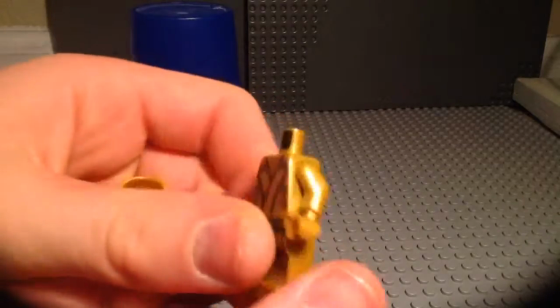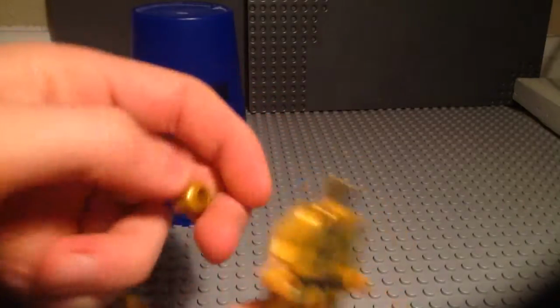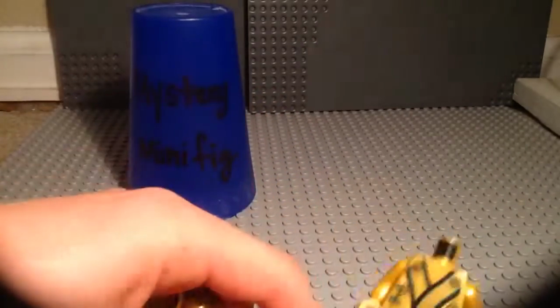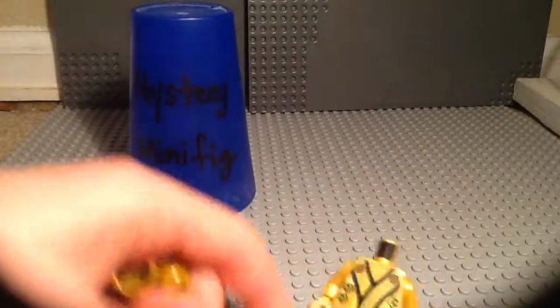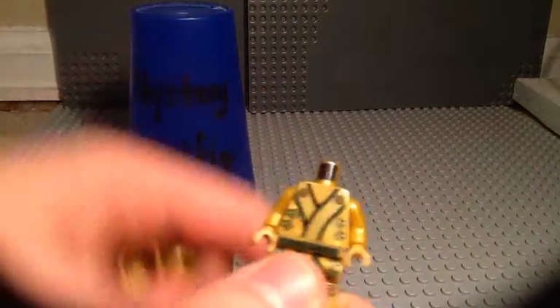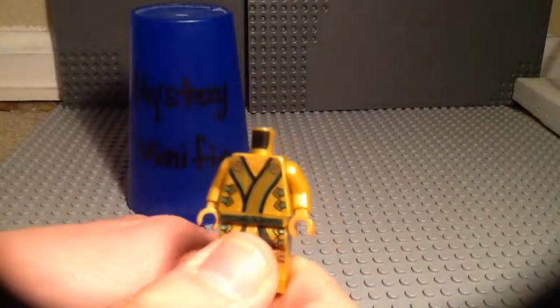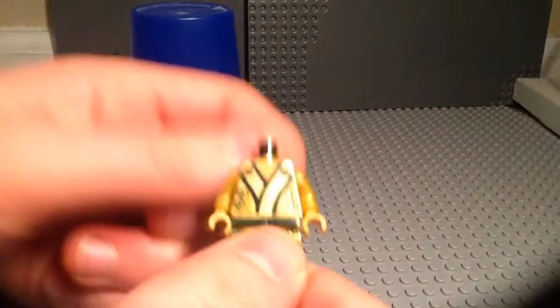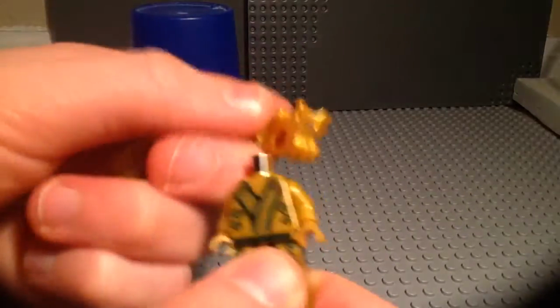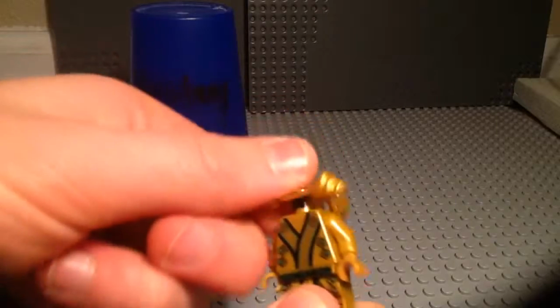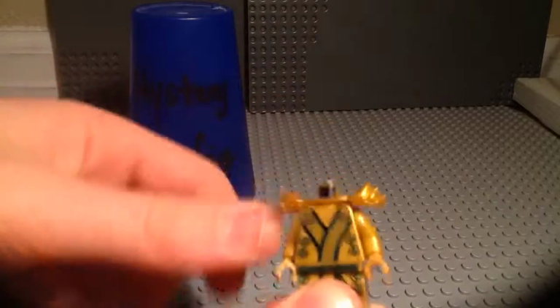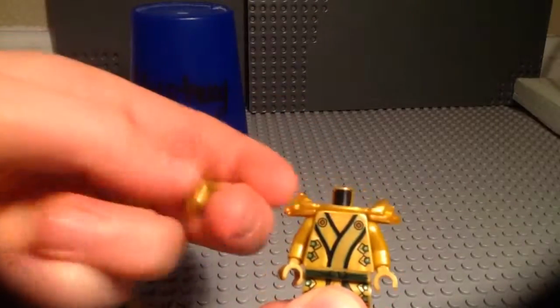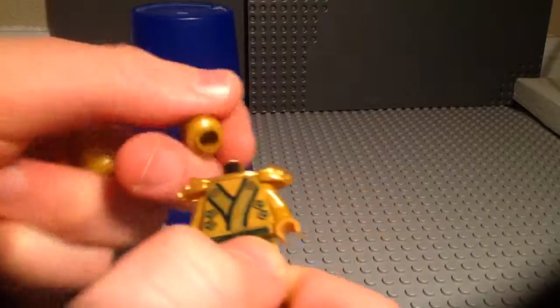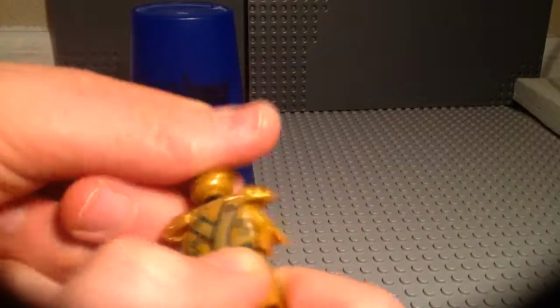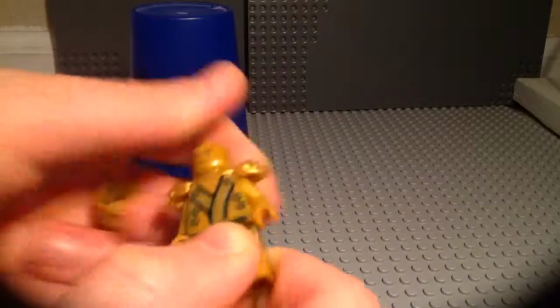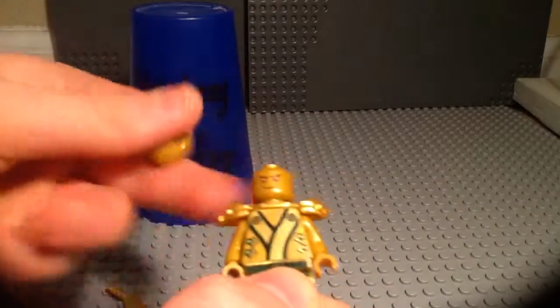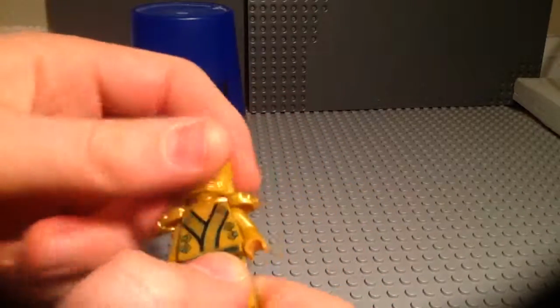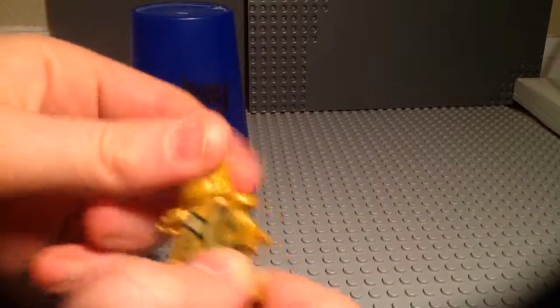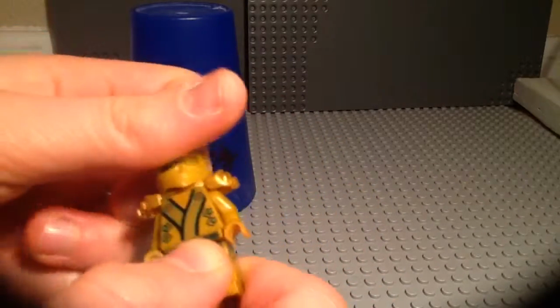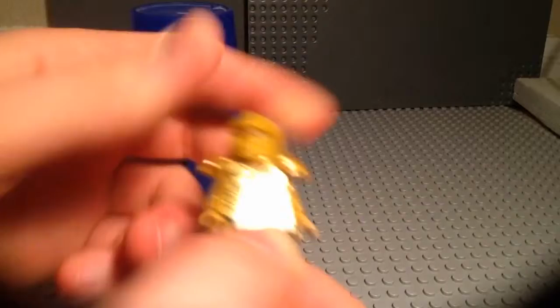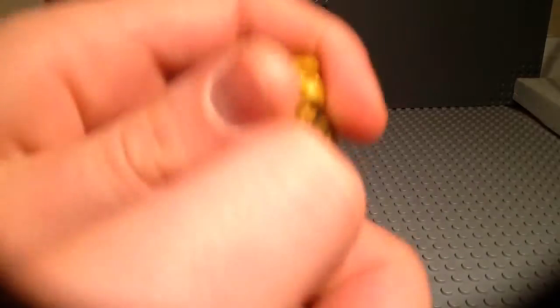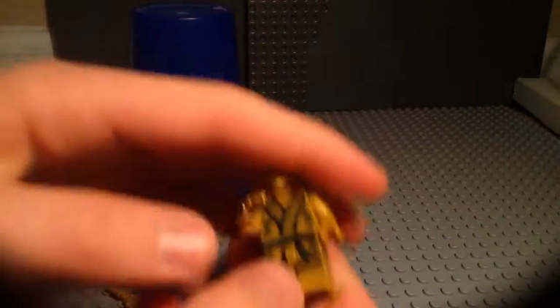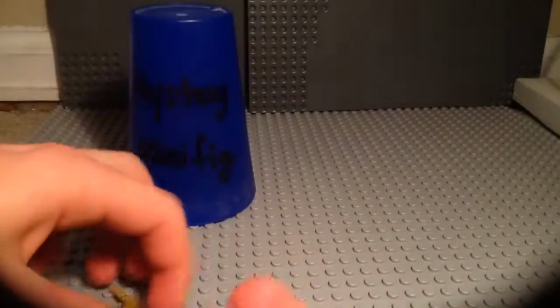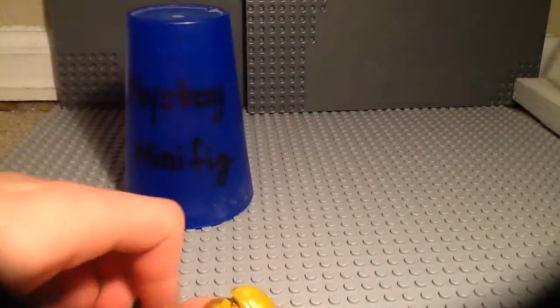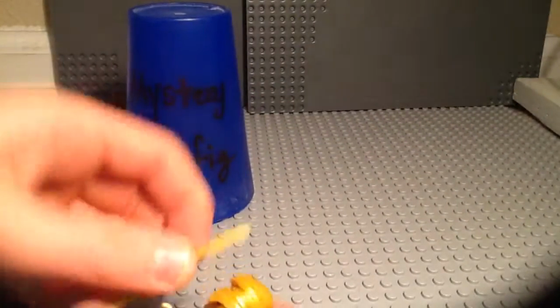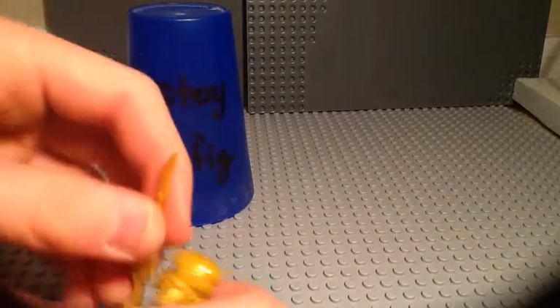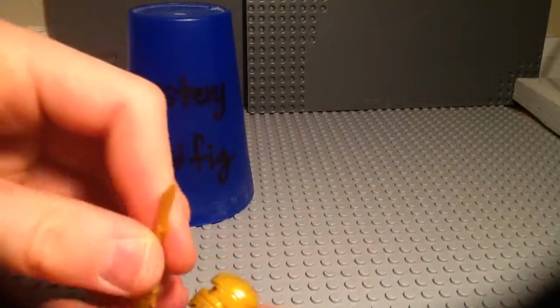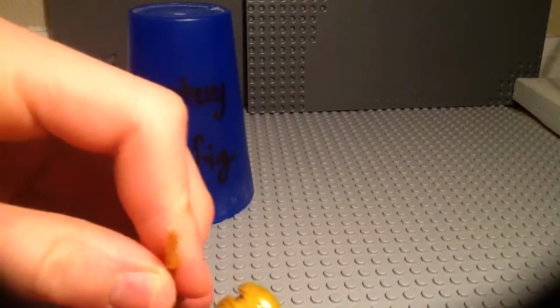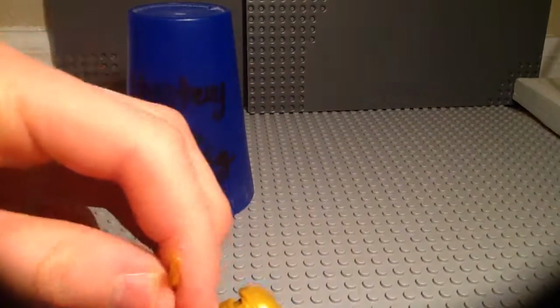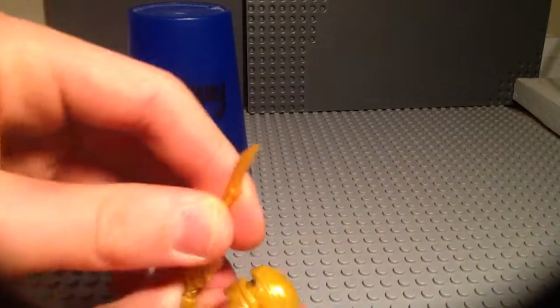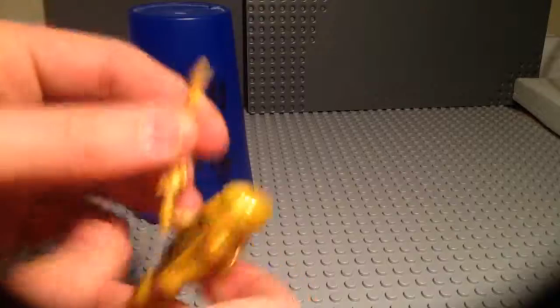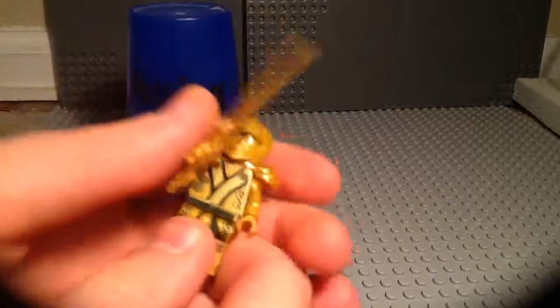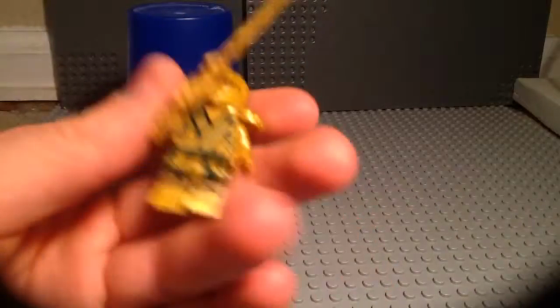So that is the Golden Ninja. Tell me in the comments what you guys think of the Golden Ninja. I will see you guys next time for more mystery minifigures, reviews, random crap, crafty loo, and you name it.